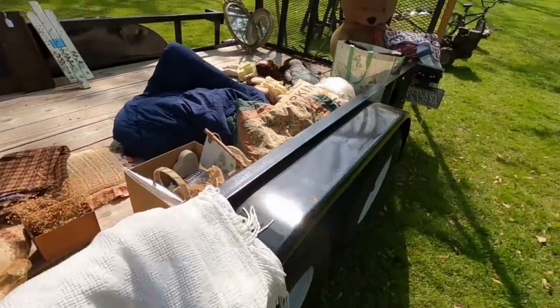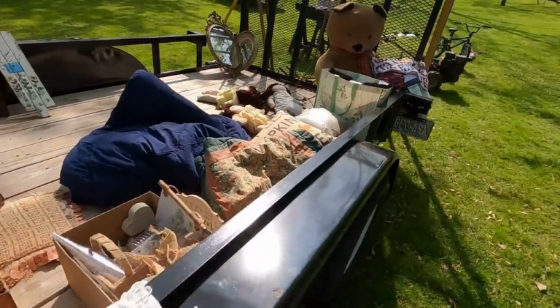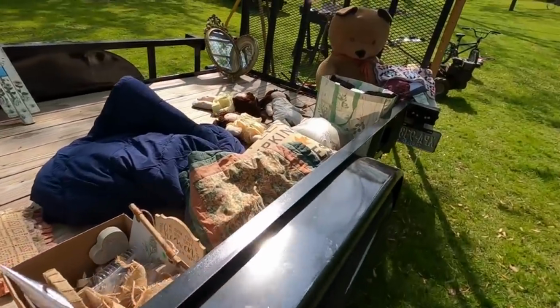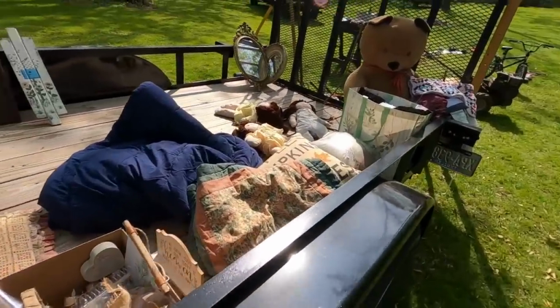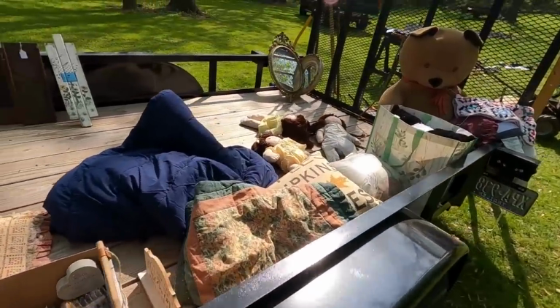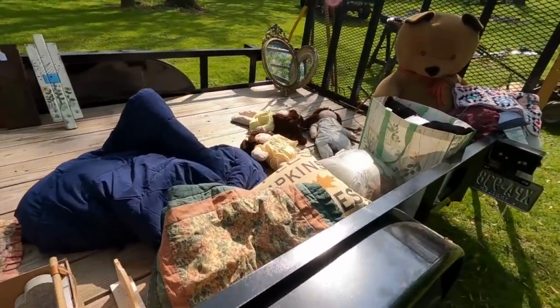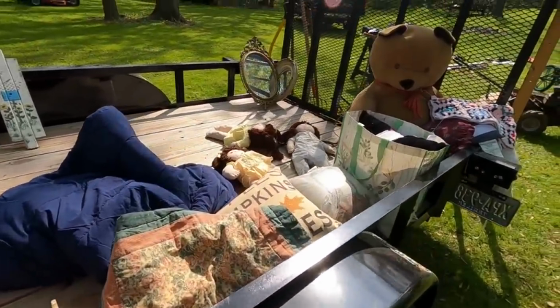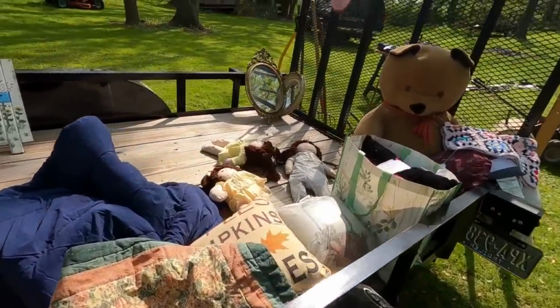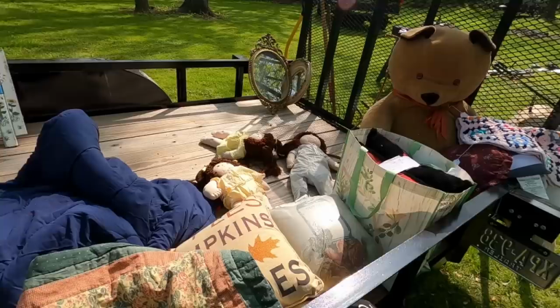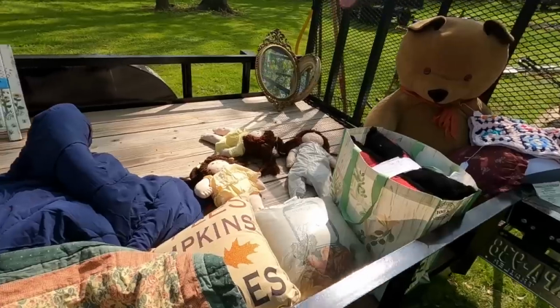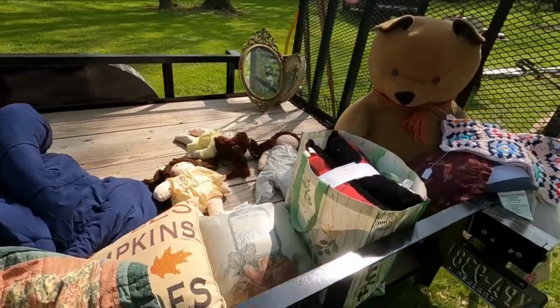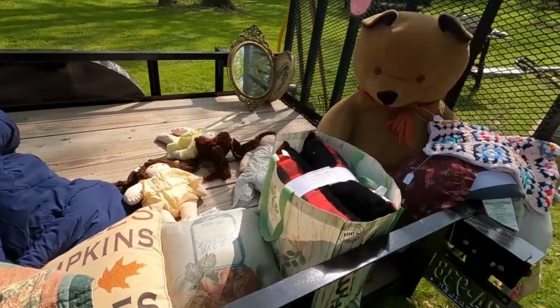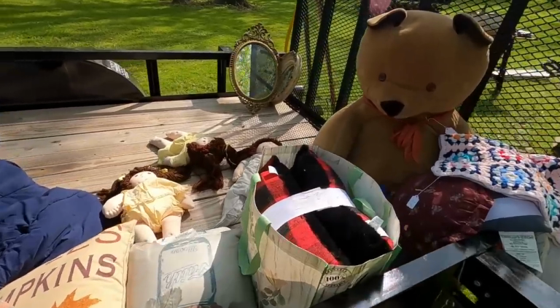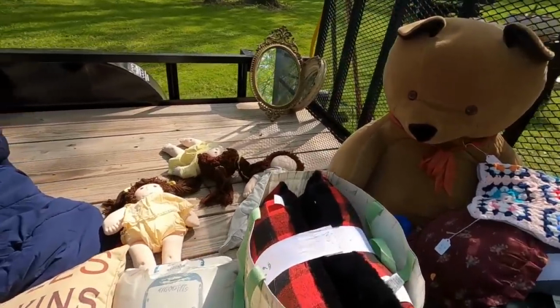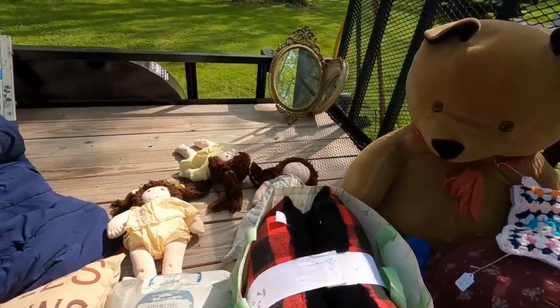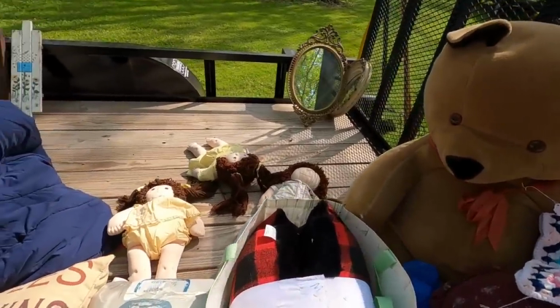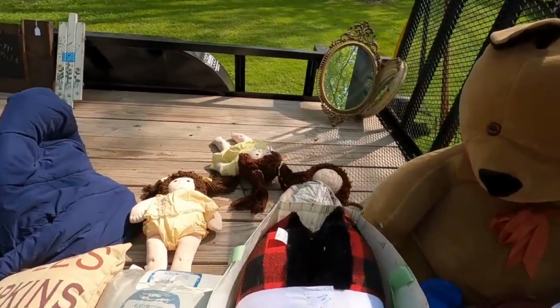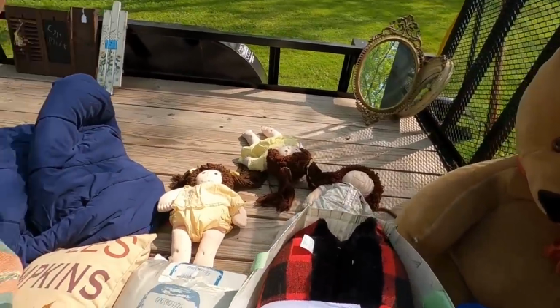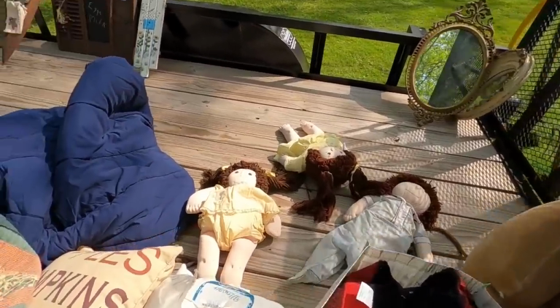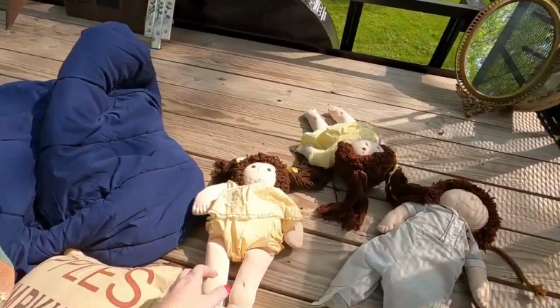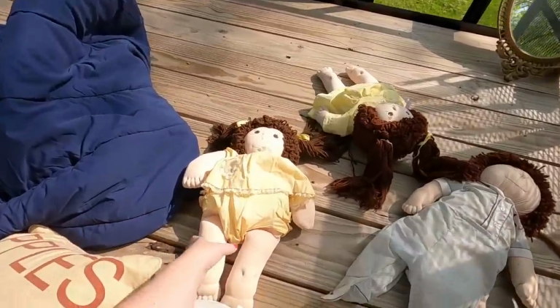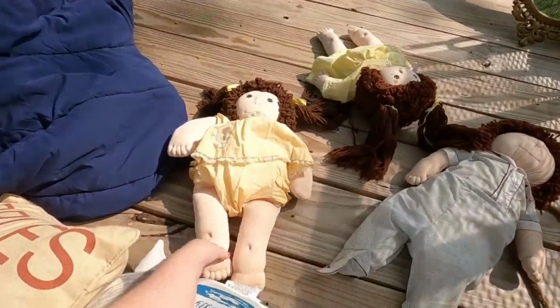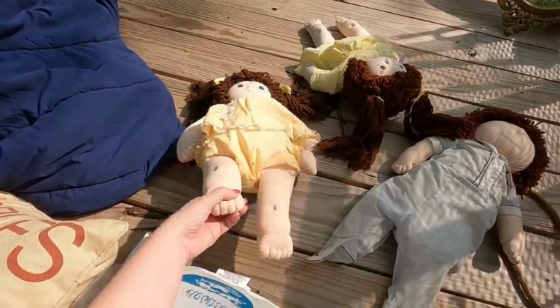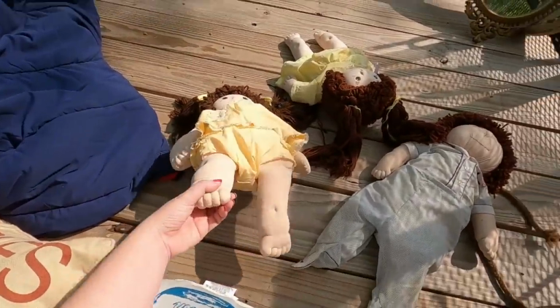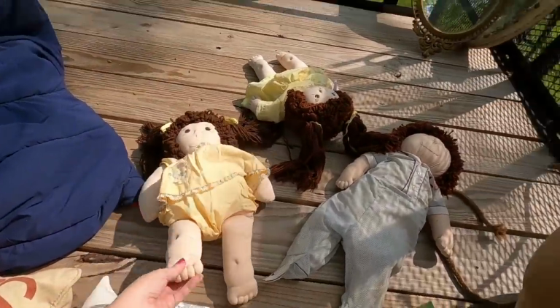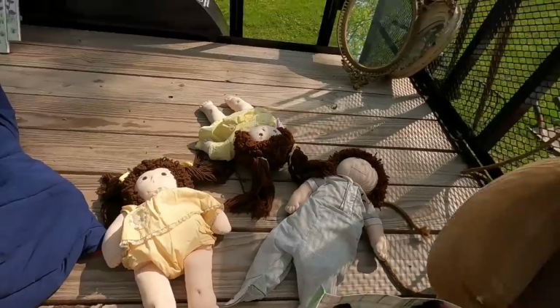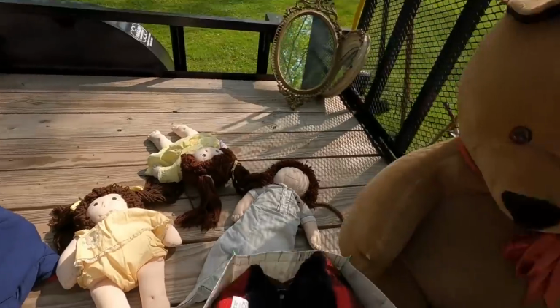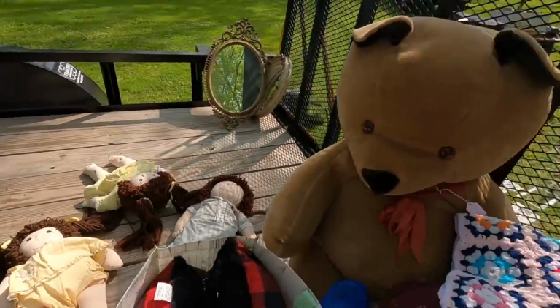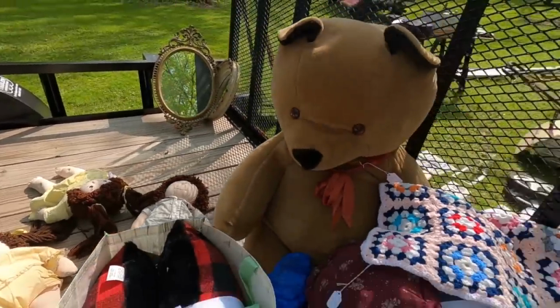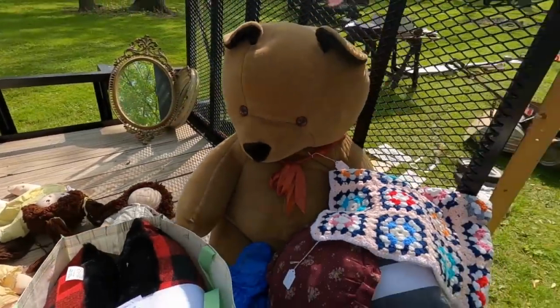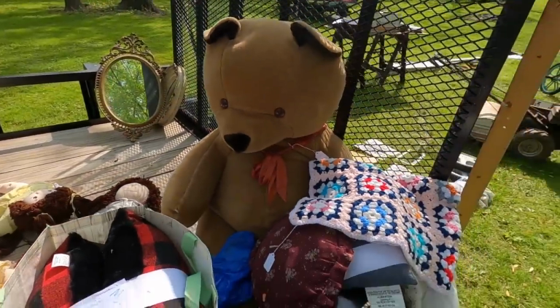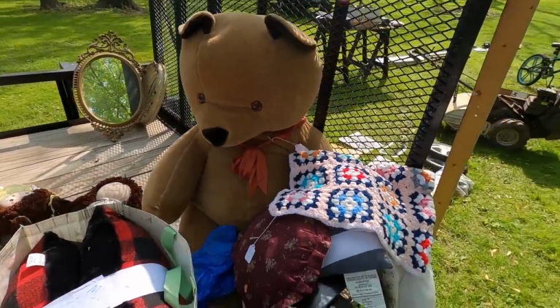I got a big teddy bear over here, some like handmade Cabbage Patch Kids dolls, and a big old teddy.